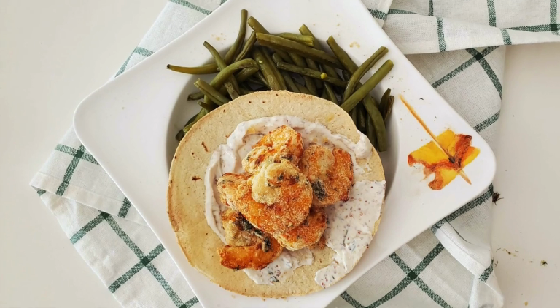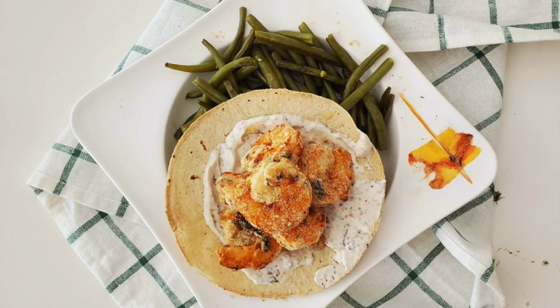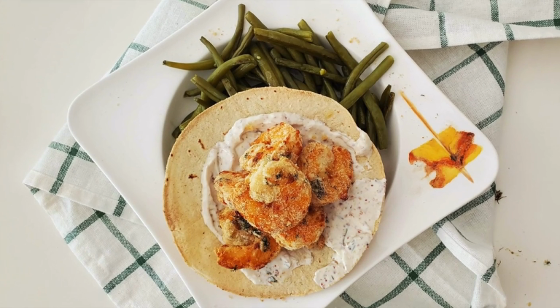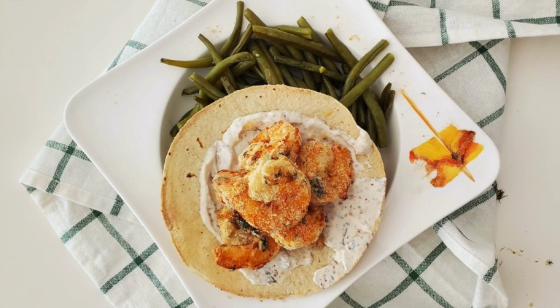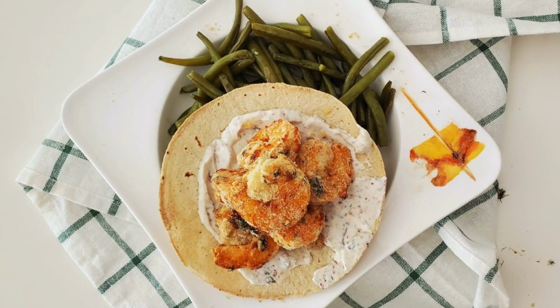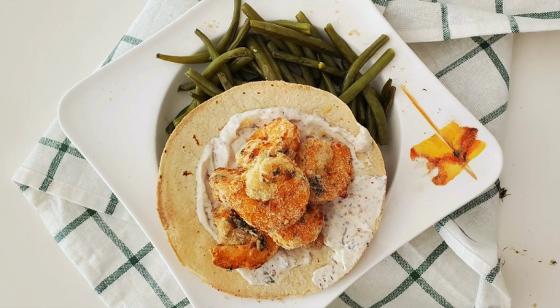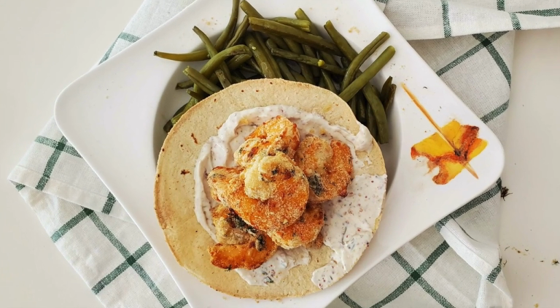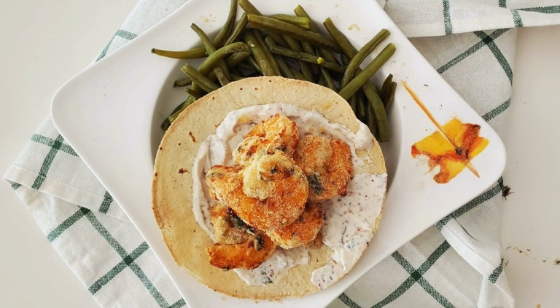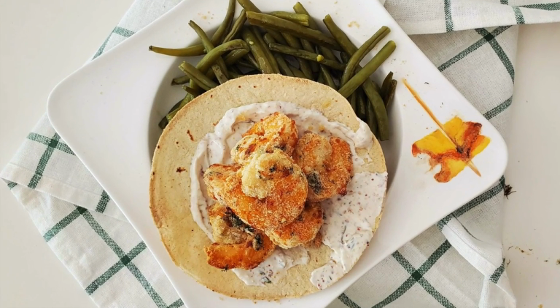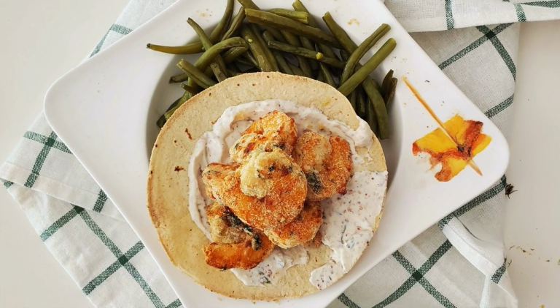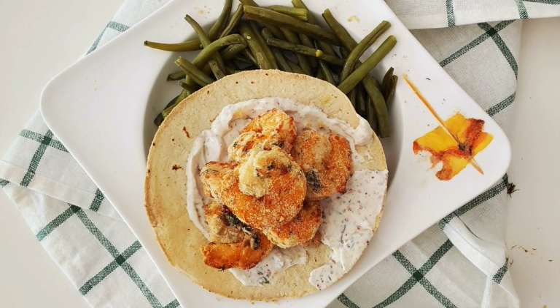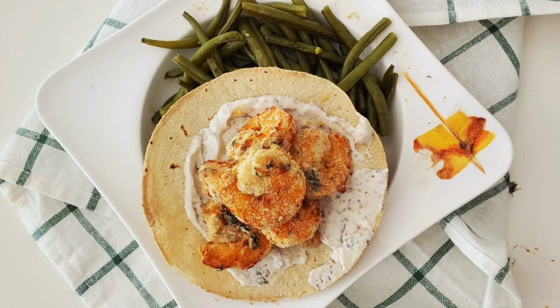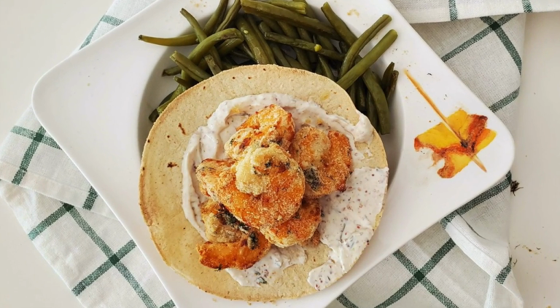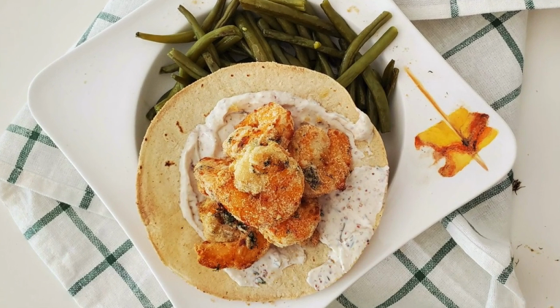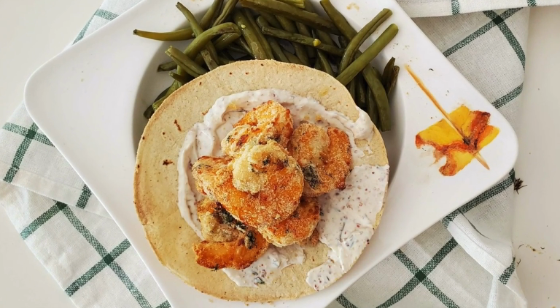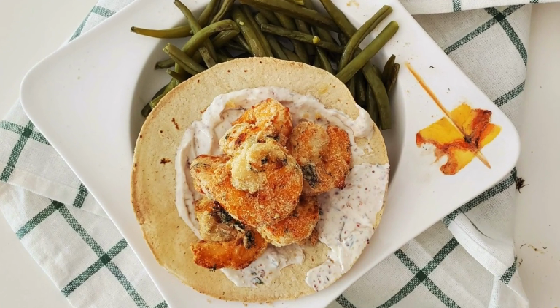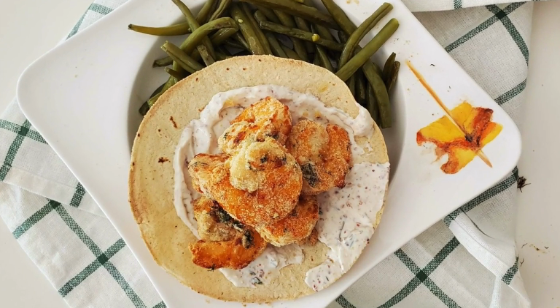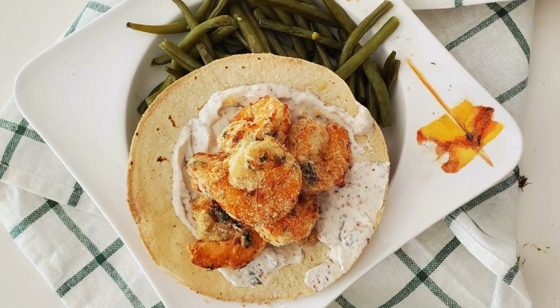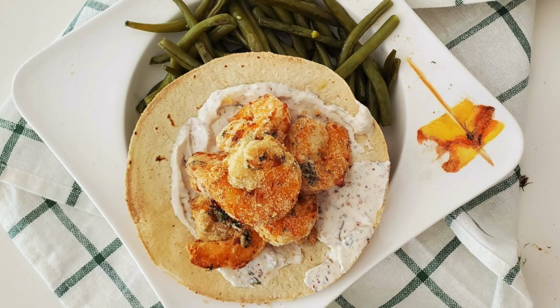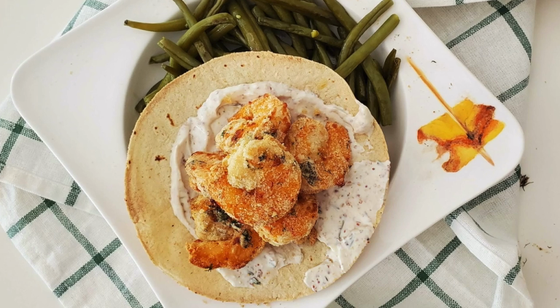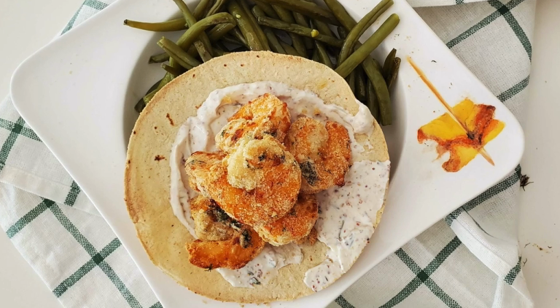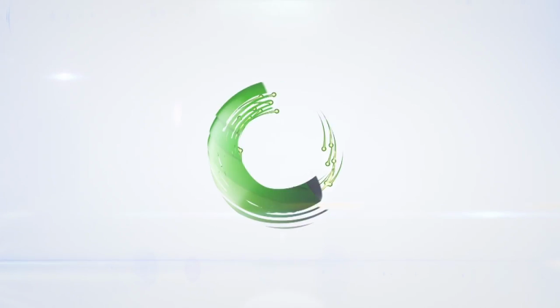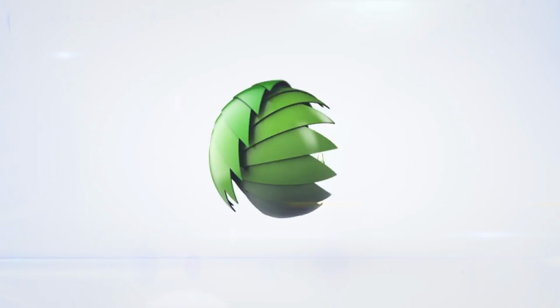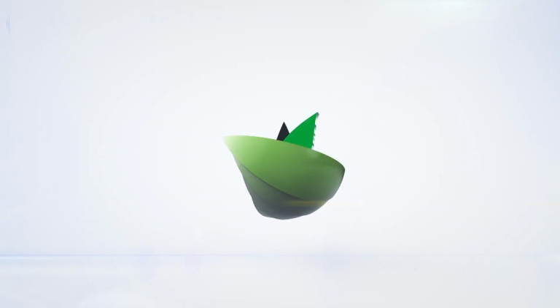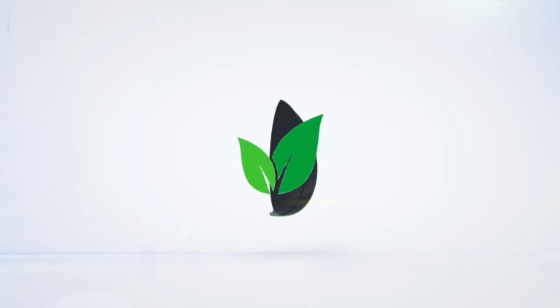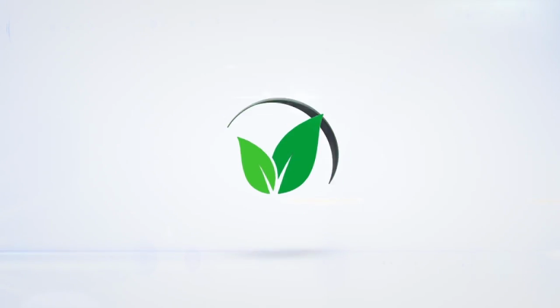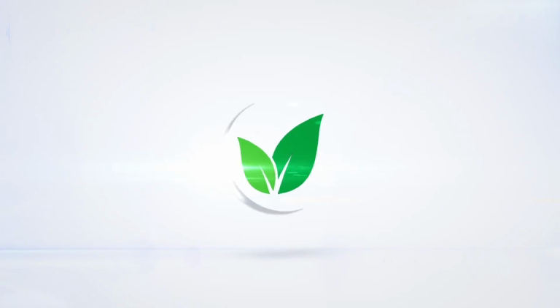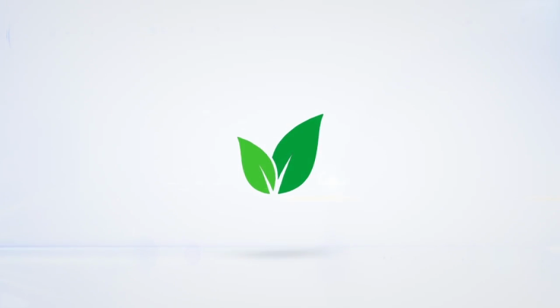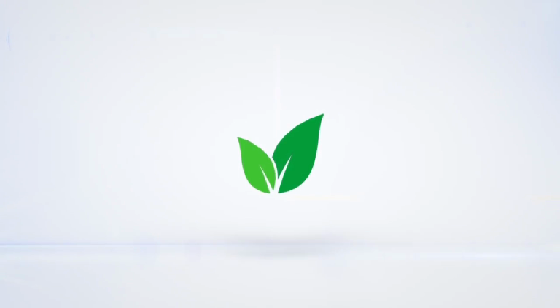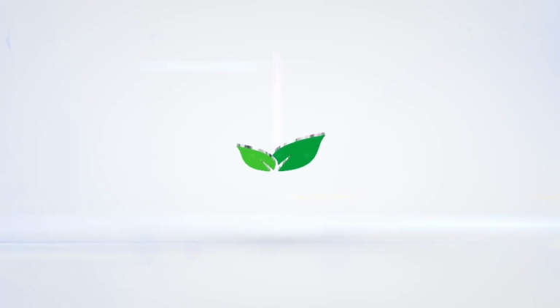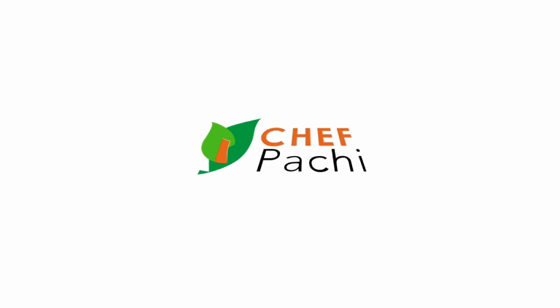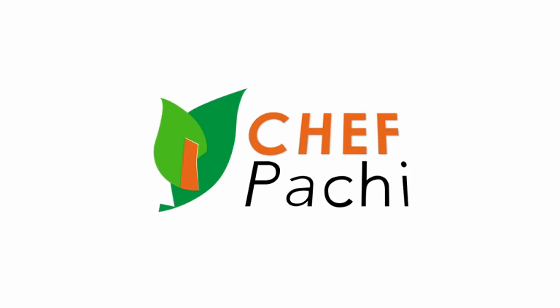Crispy air-fried shrimp and pickle sauce tacos. Eat delicious and lose weight with Chef Pachi.